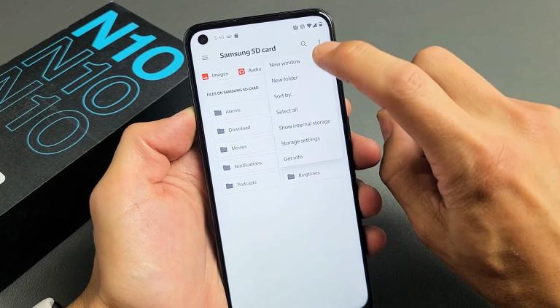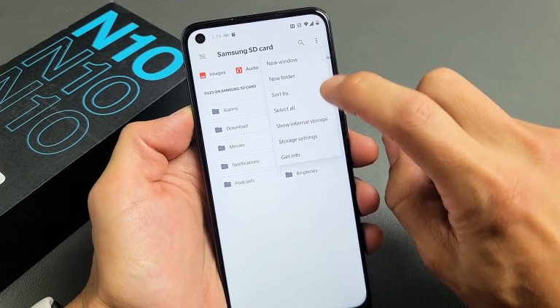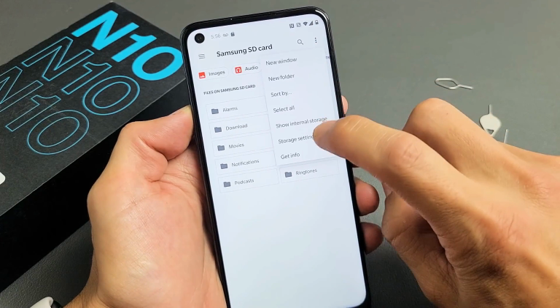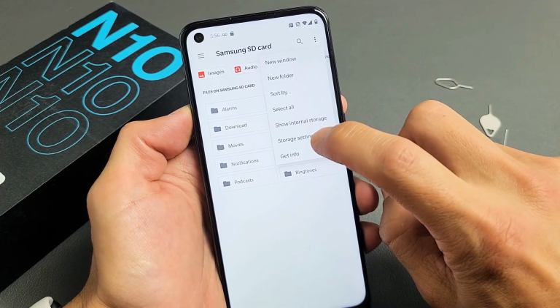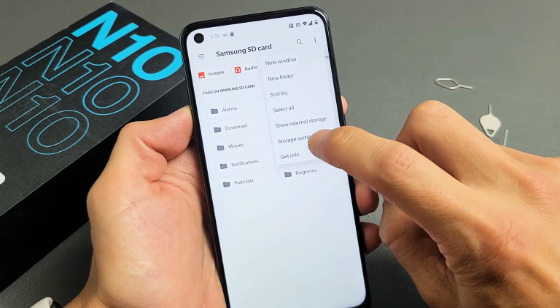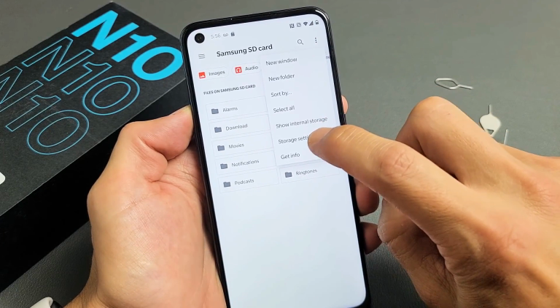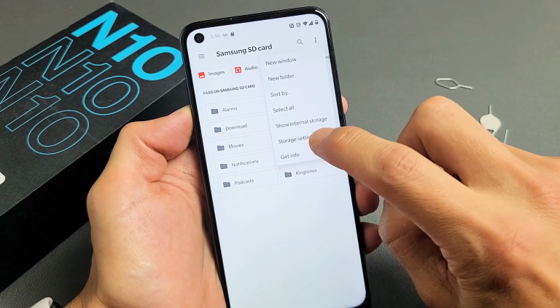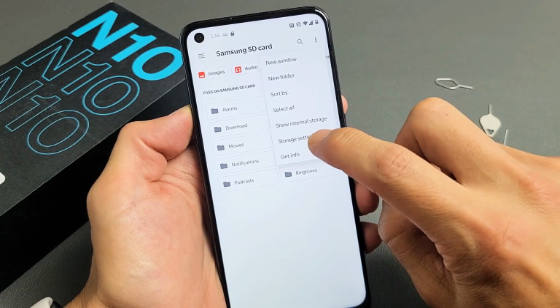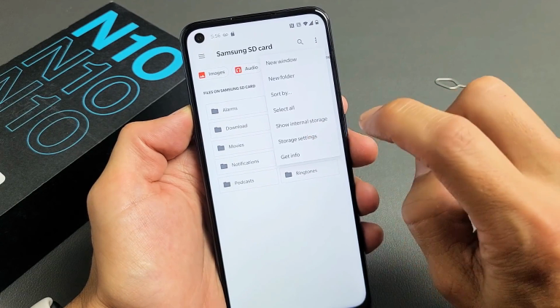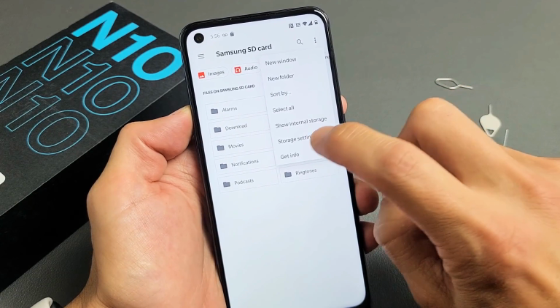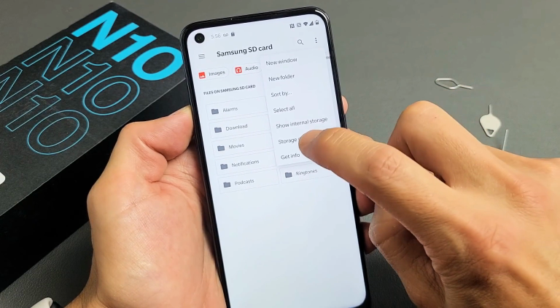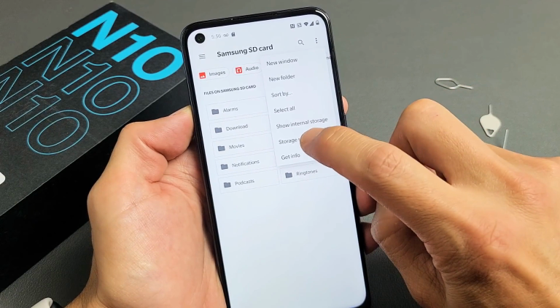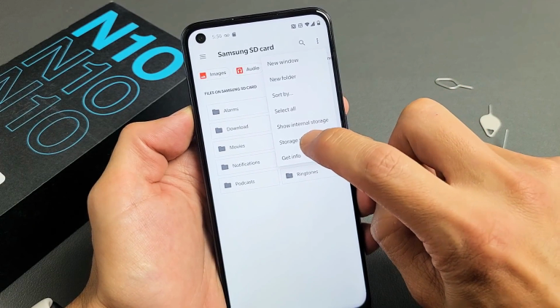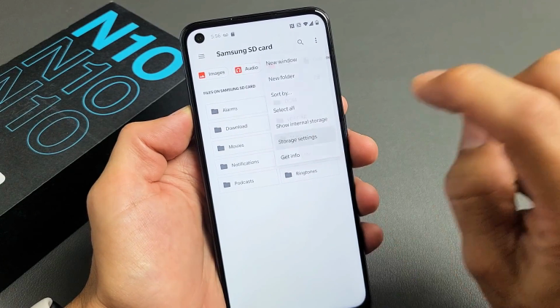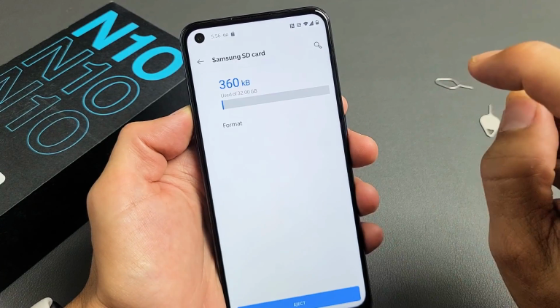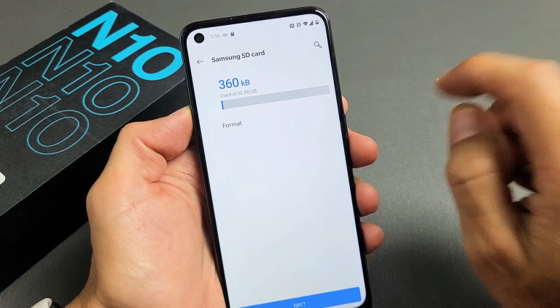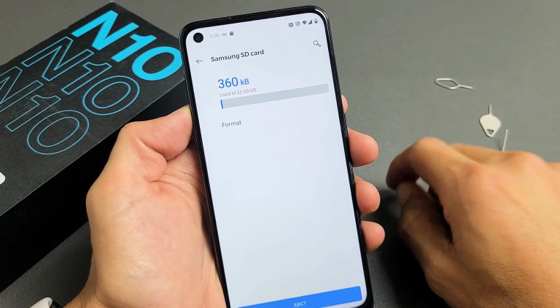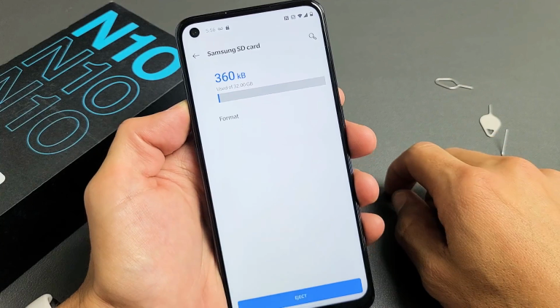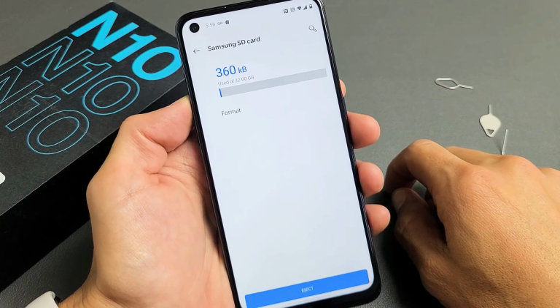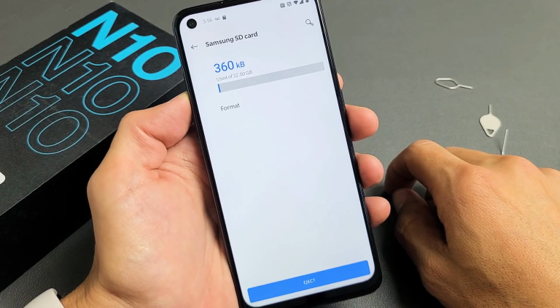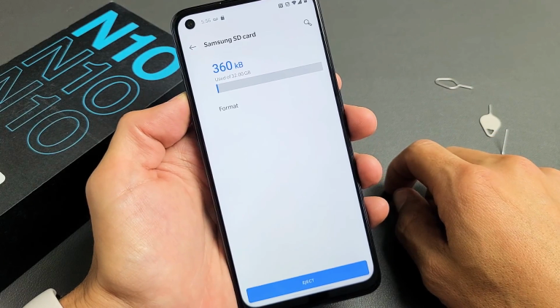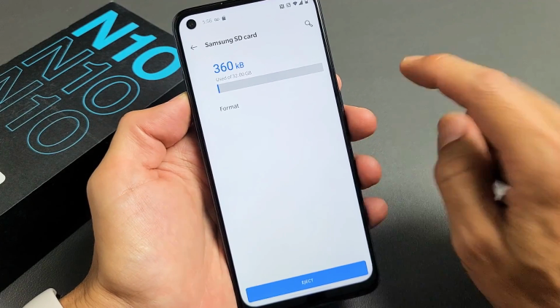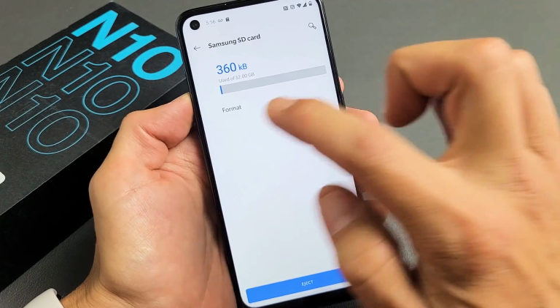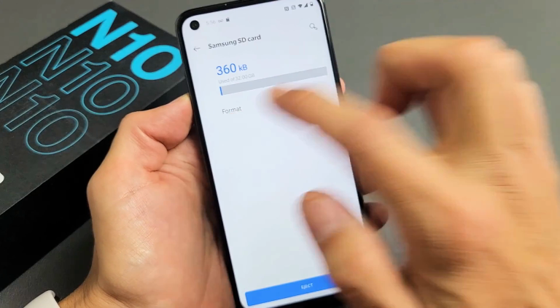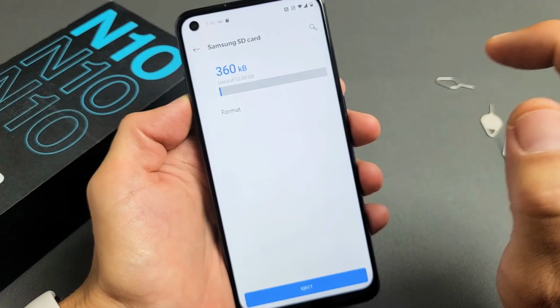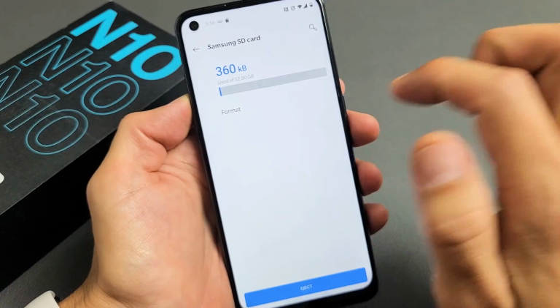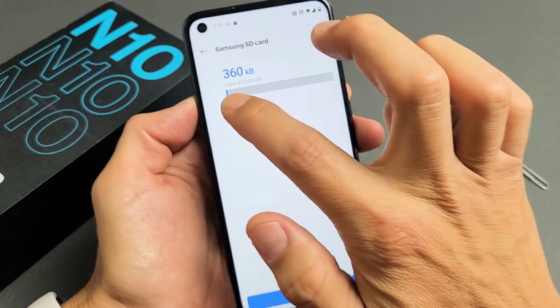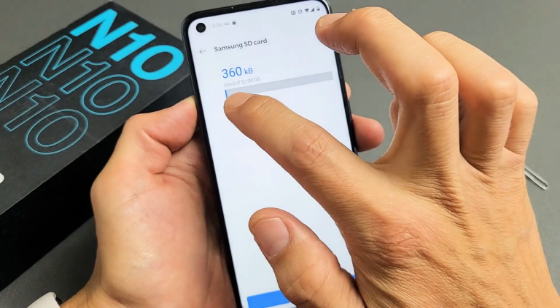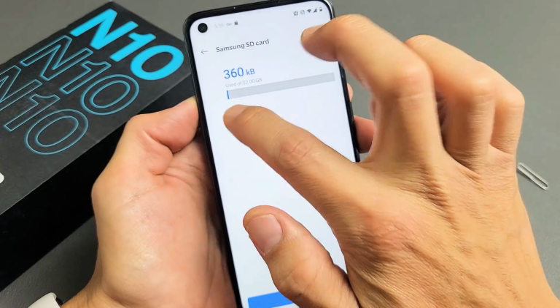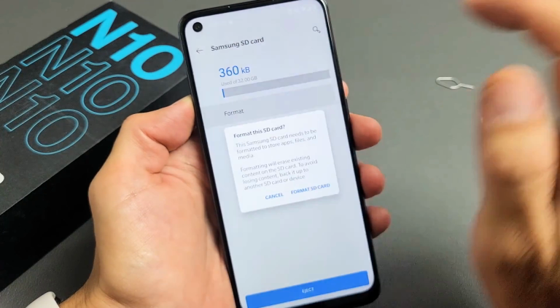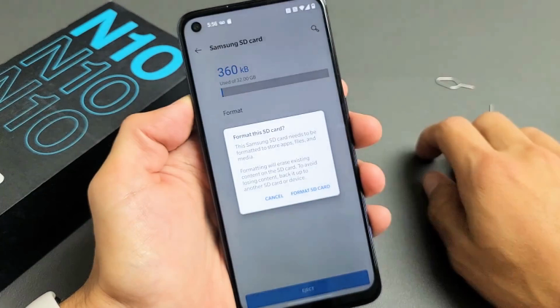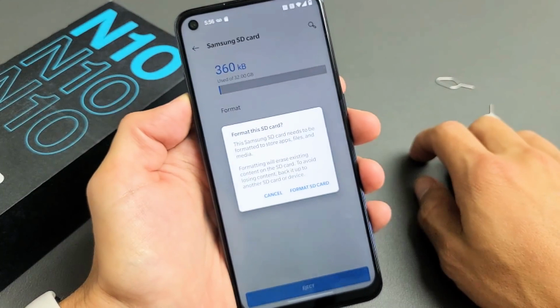Now you want to tap on Storage Settings. Go ahead and select that. And now the Format option is right here, so tap on that — Format.